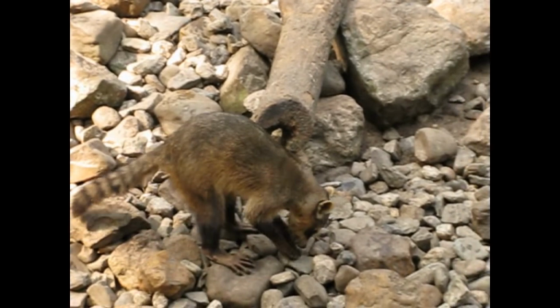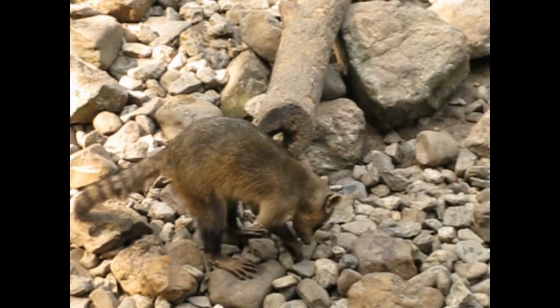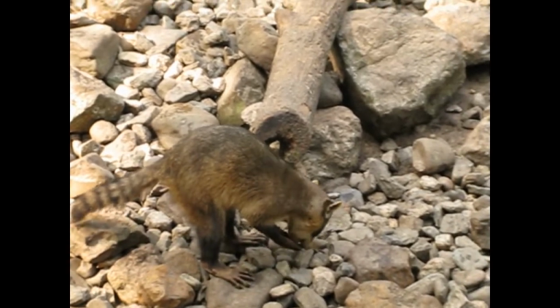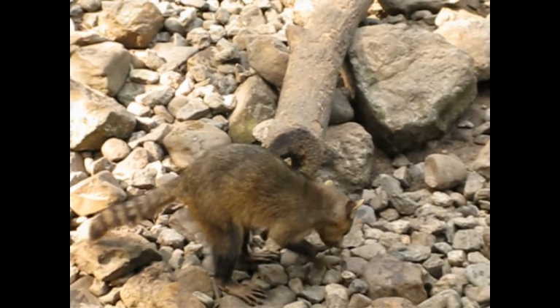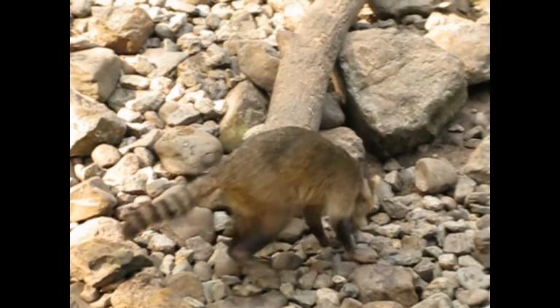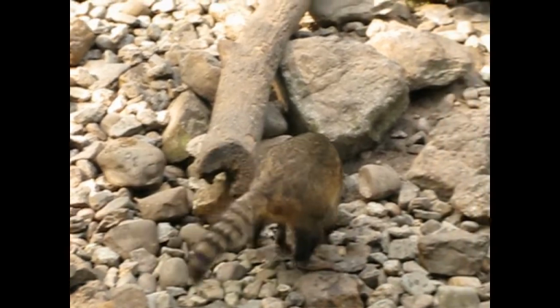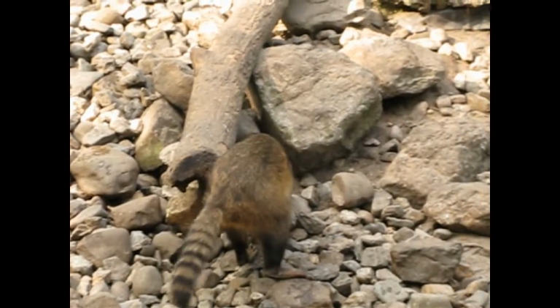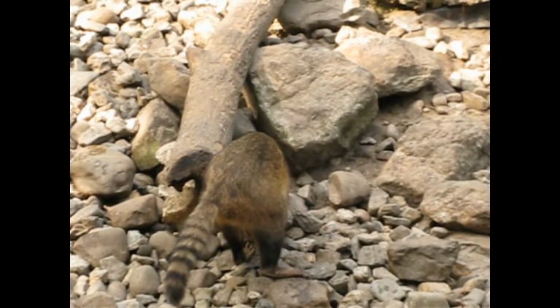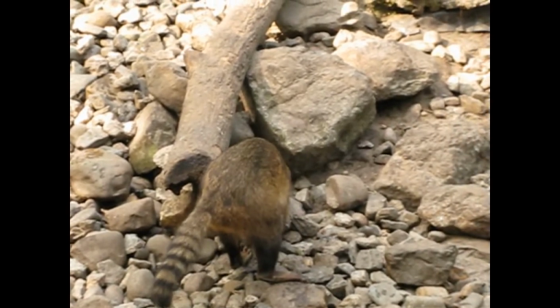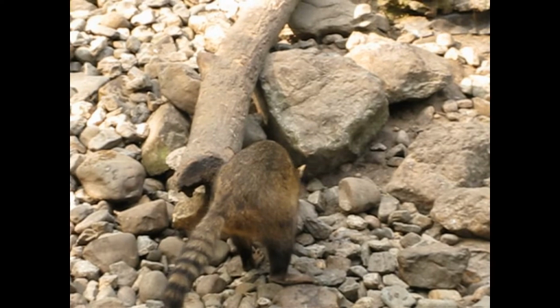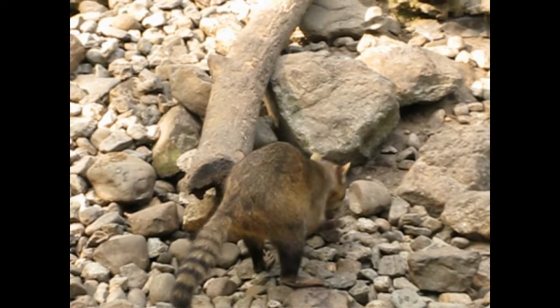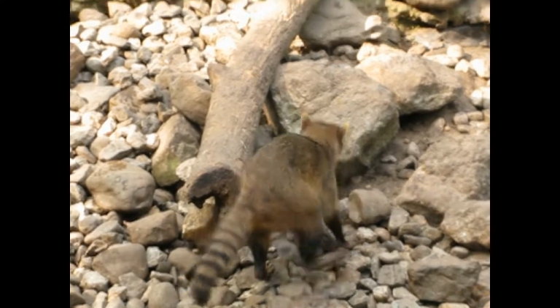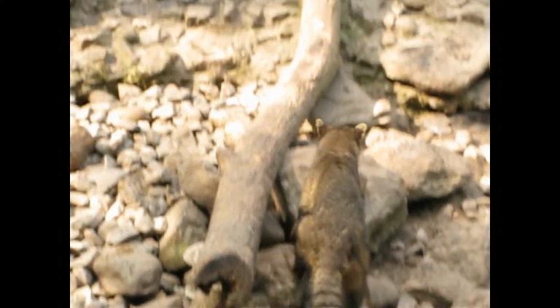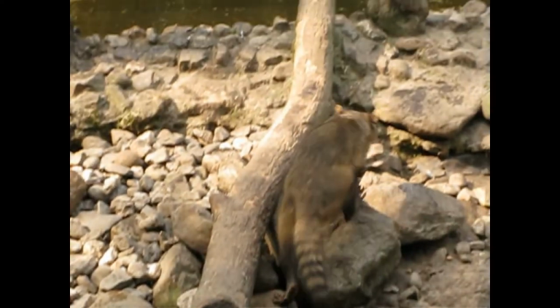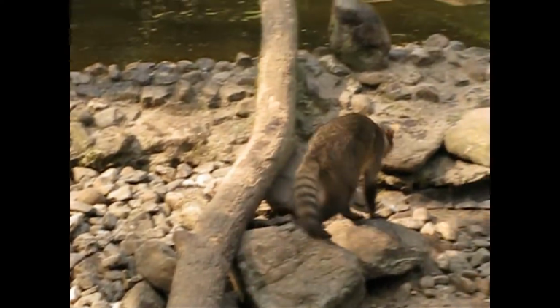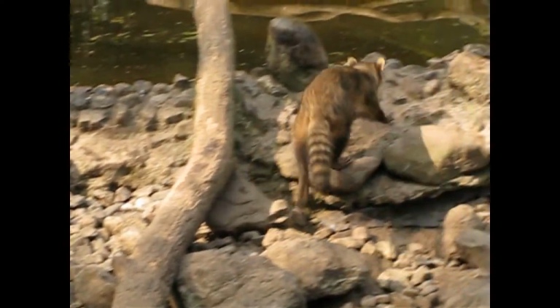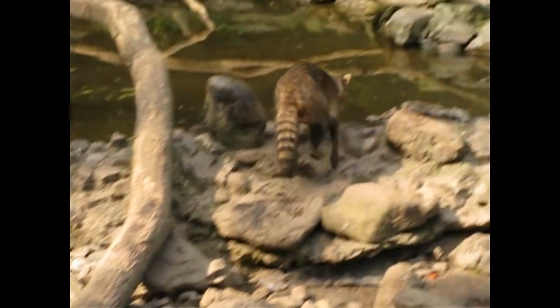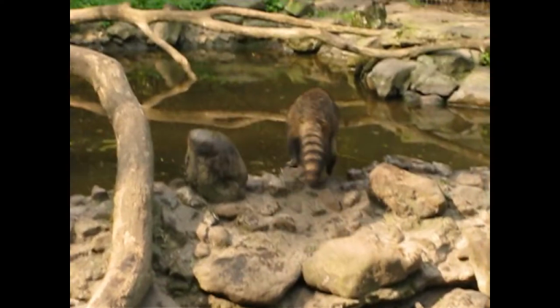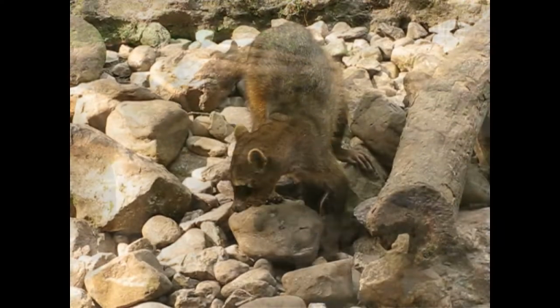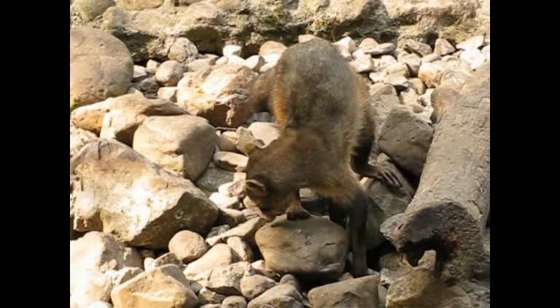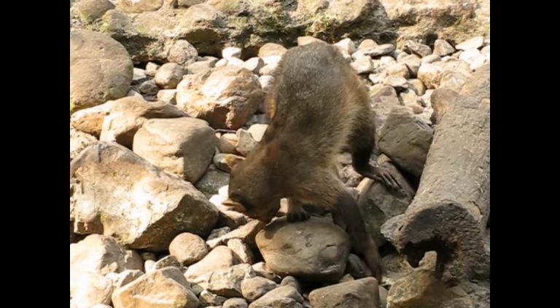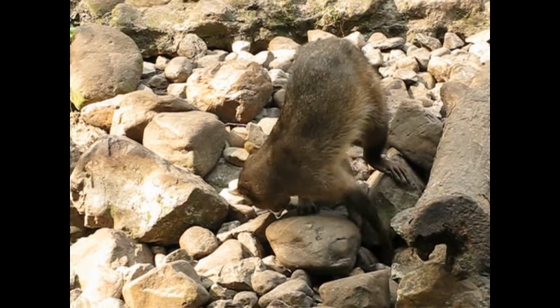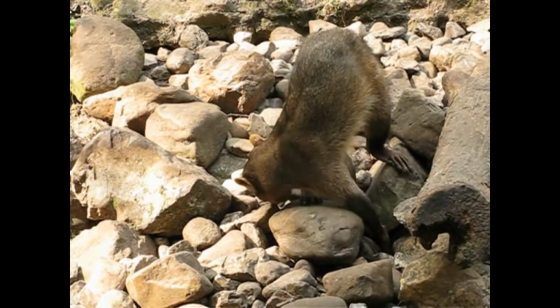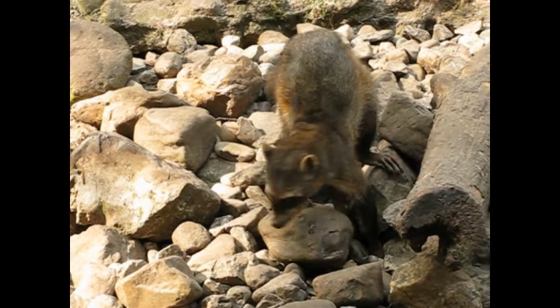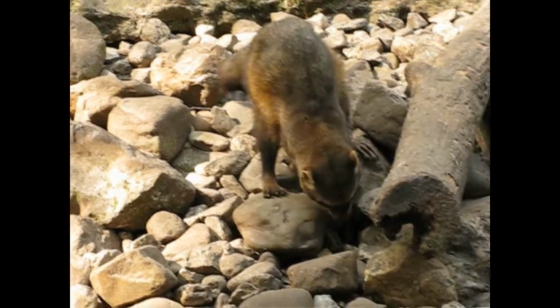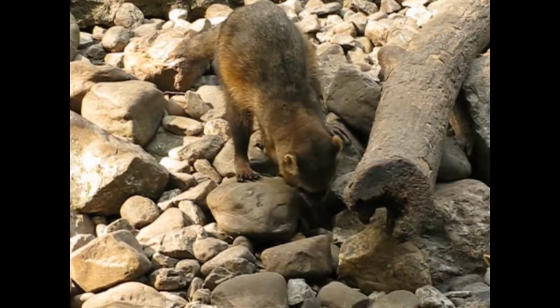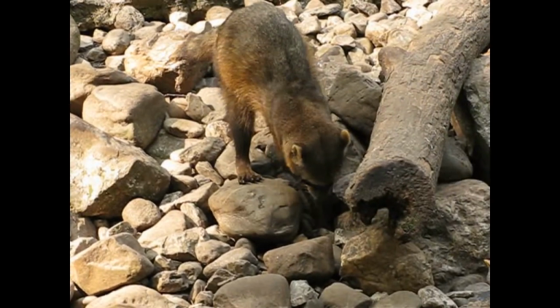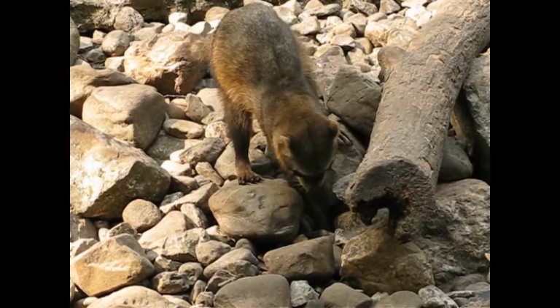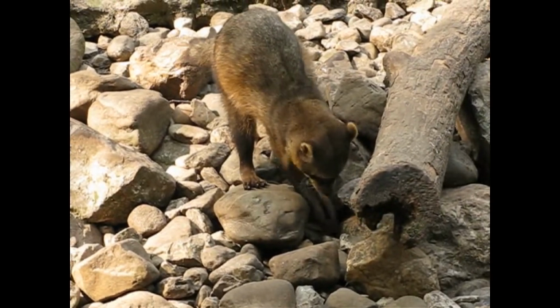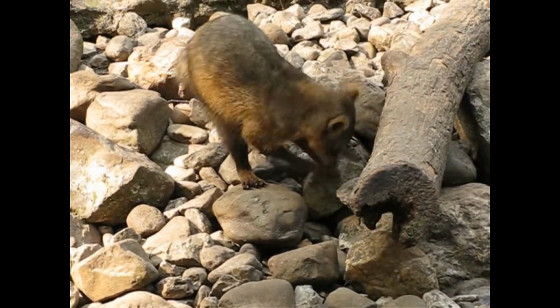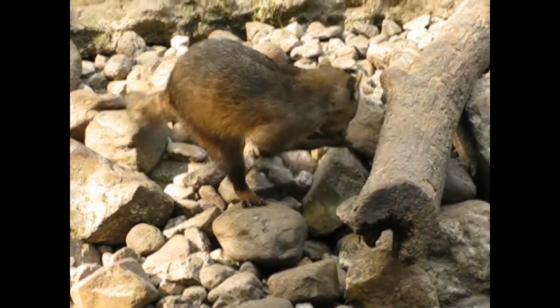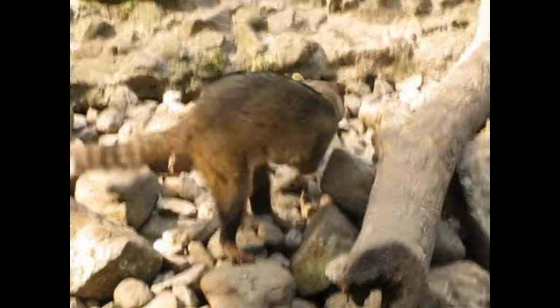It lives from Costa Rica down to Northern Argentina, always close to the water. It eats frogs, all kinds of invertebrates like shrimps and crabs, but also eggs, fruits, and seeds.